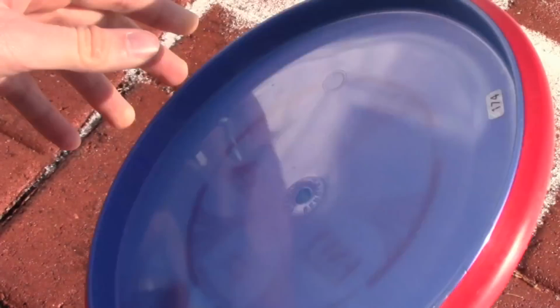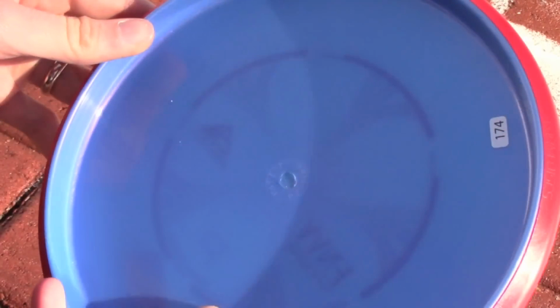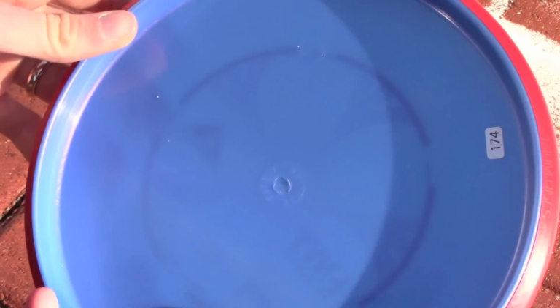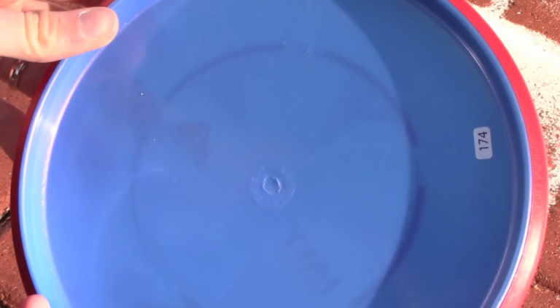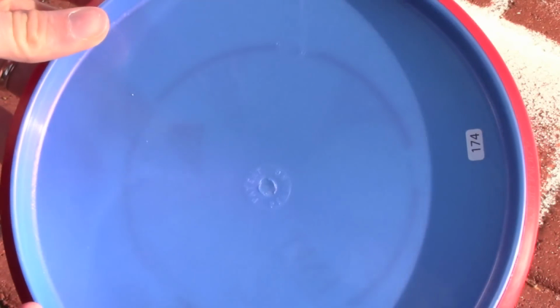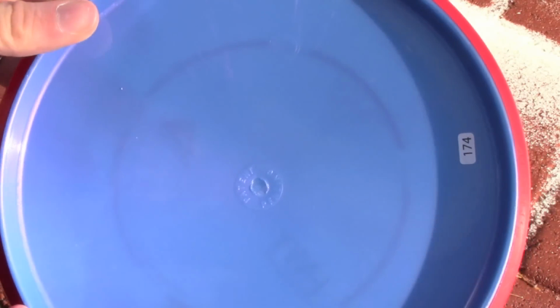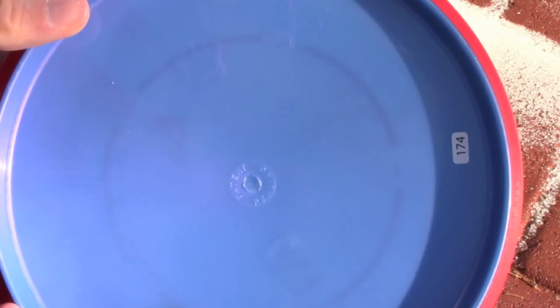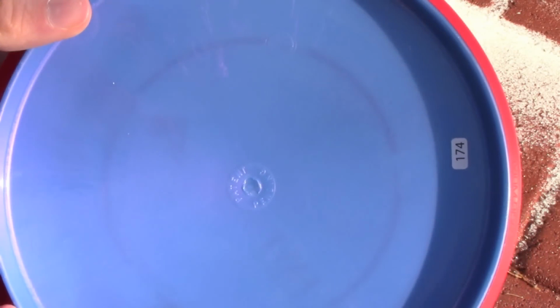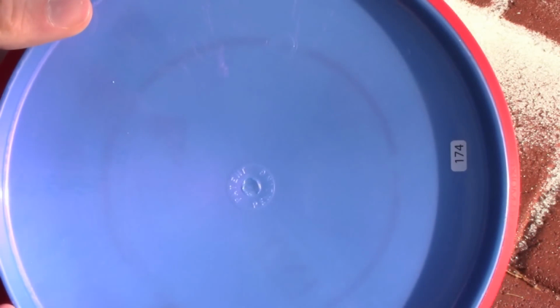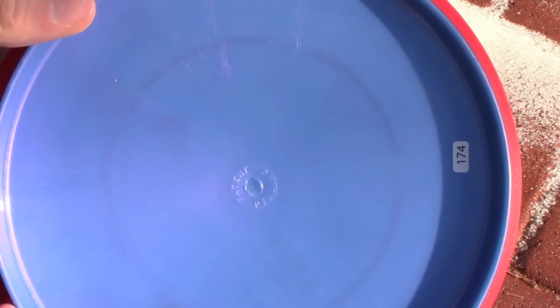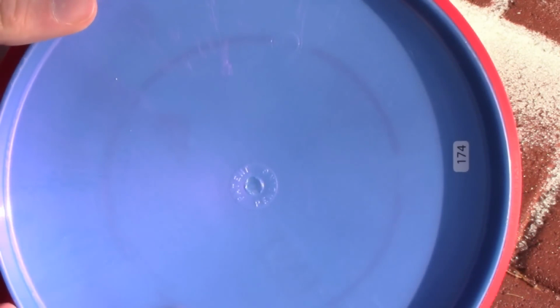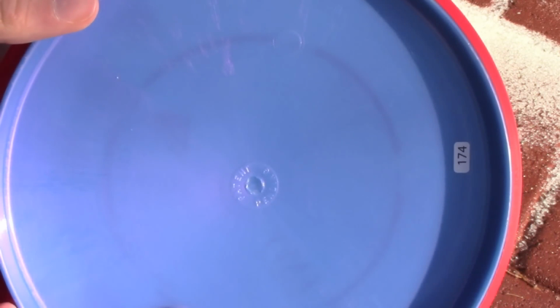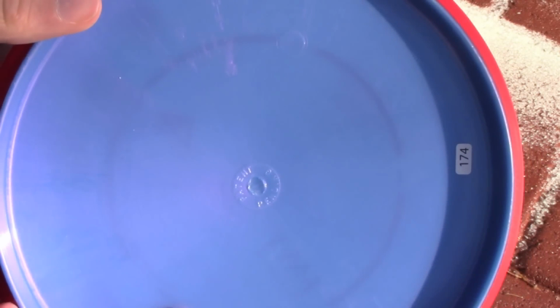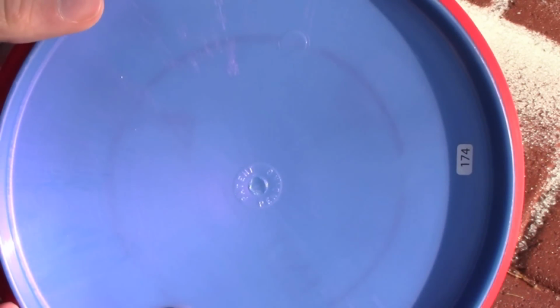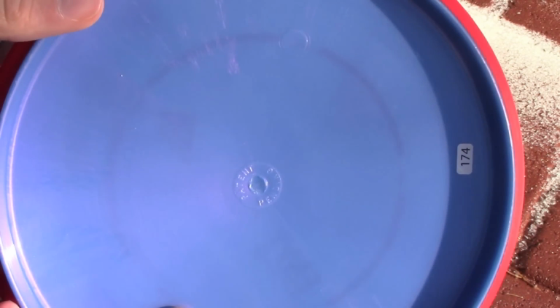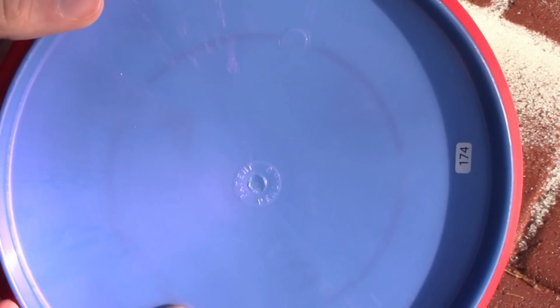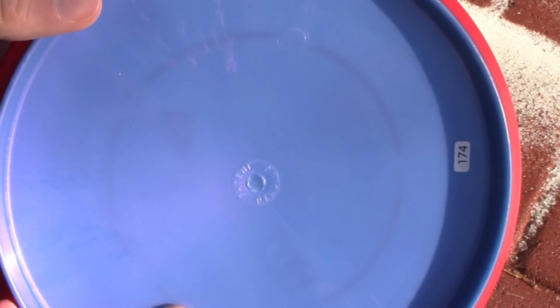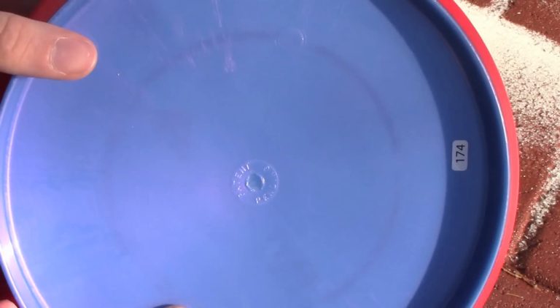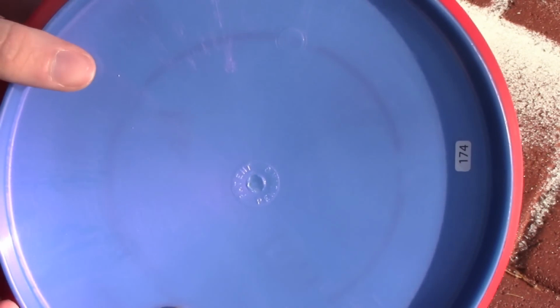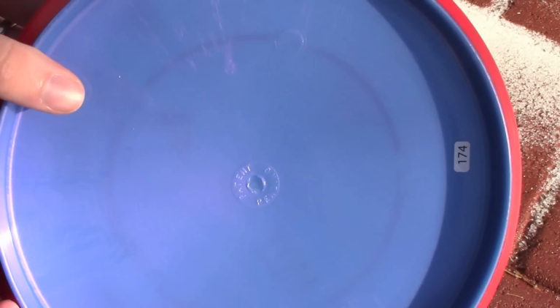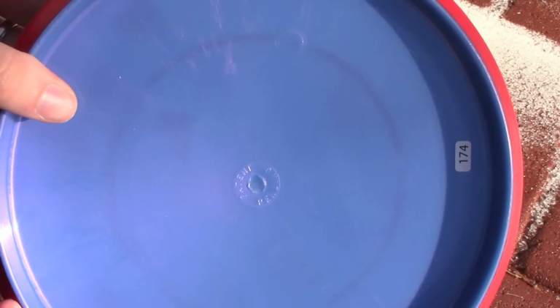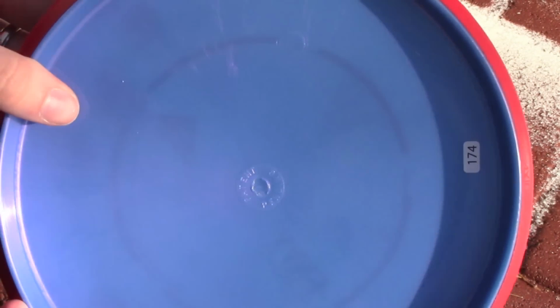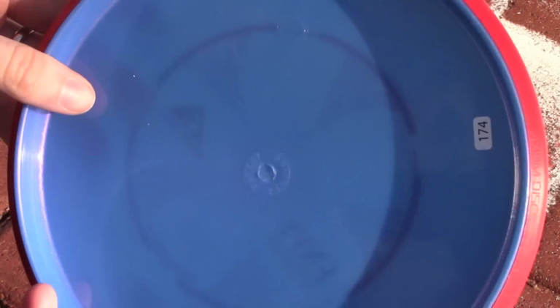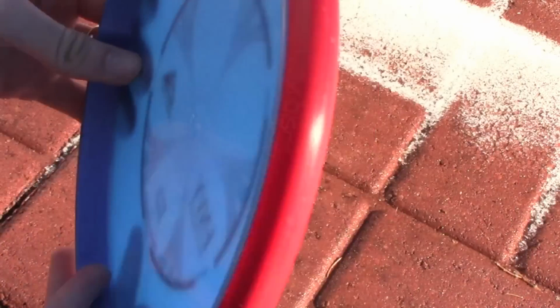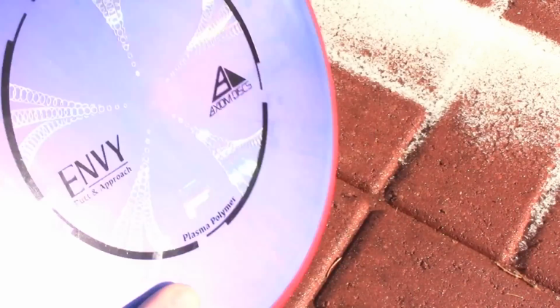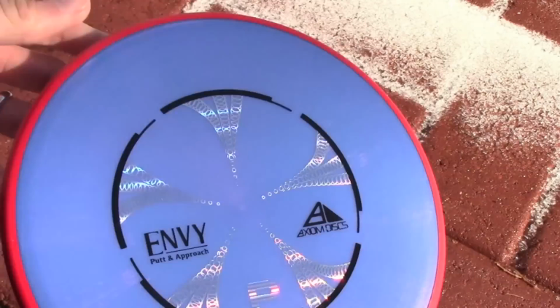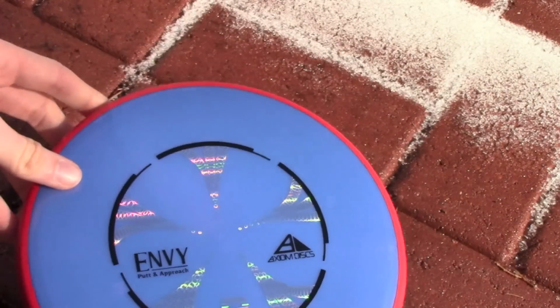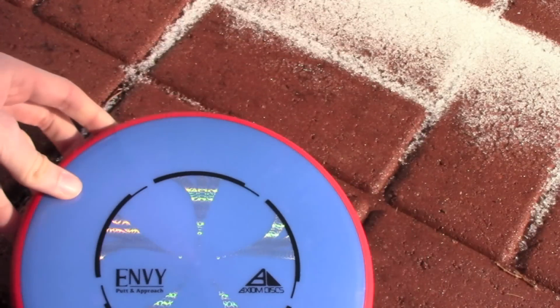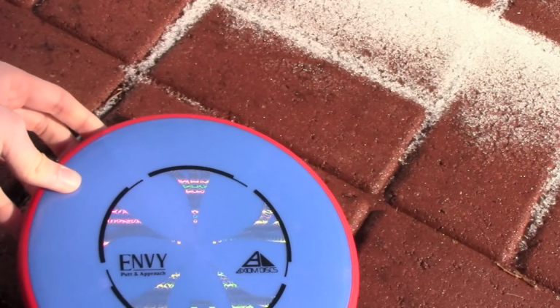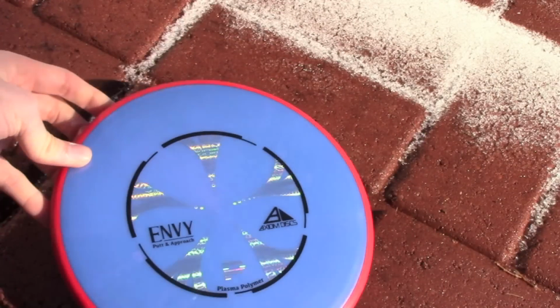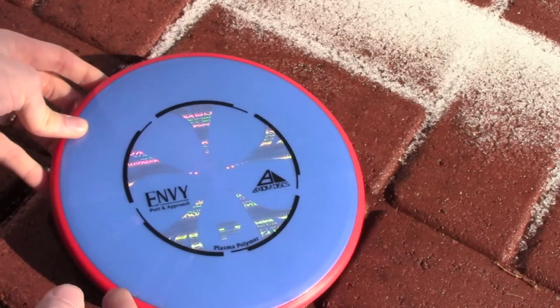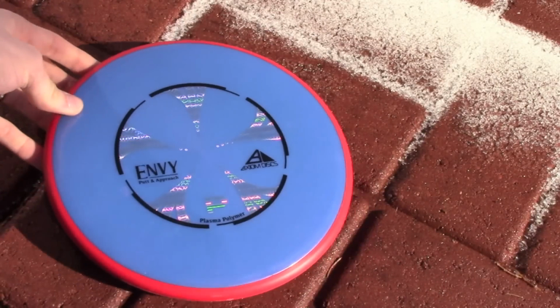It's a nice overstable putter. It holds anhyzer as well, and it'll come out of those. You can throw it straight at the basket and it'll hold it, go straight, and then fade out at the end.